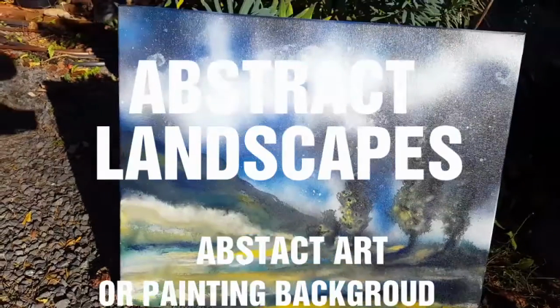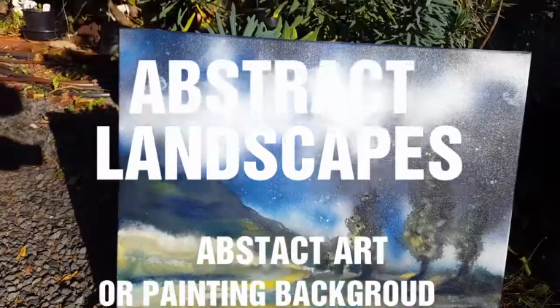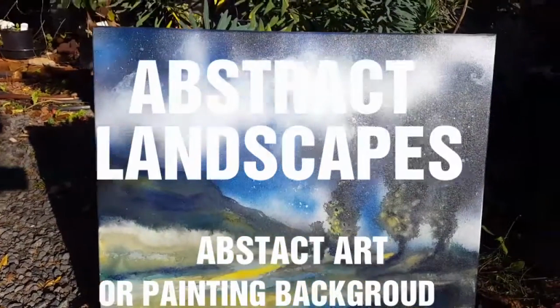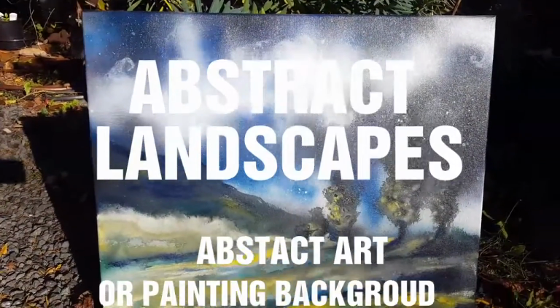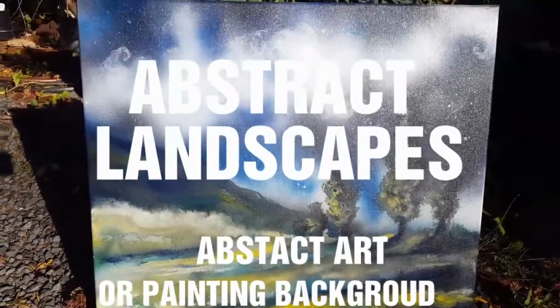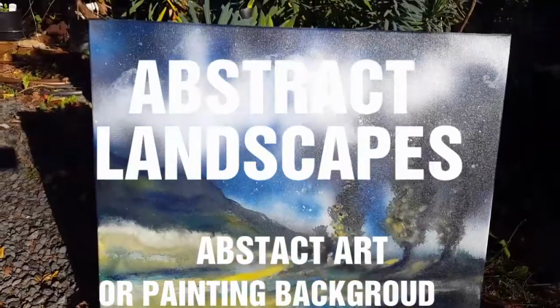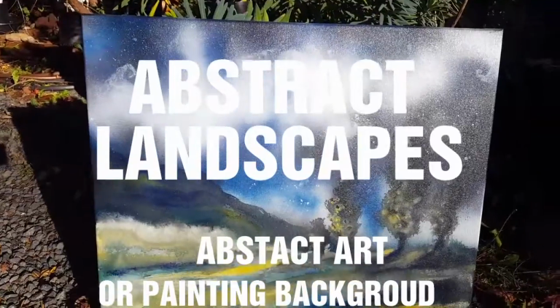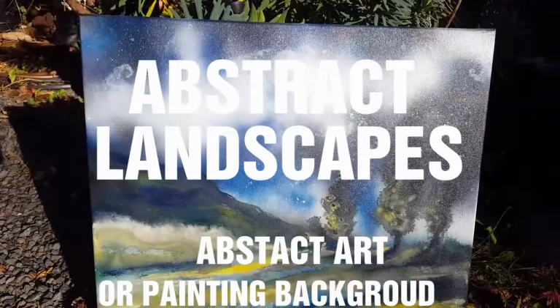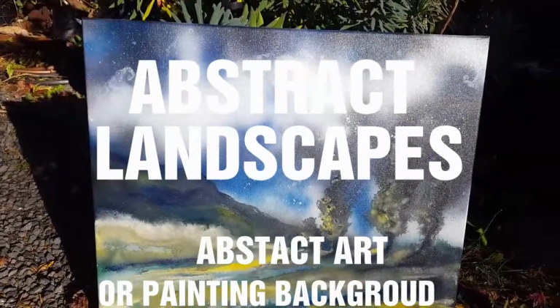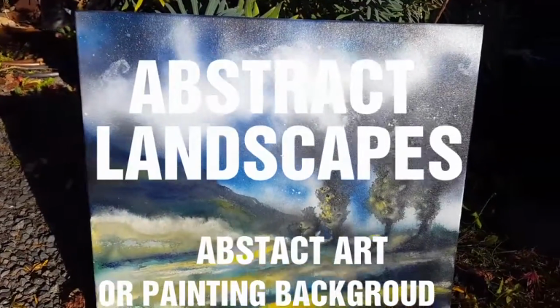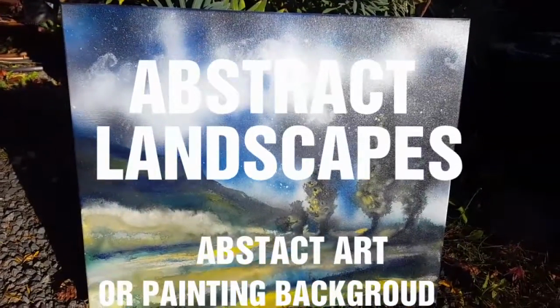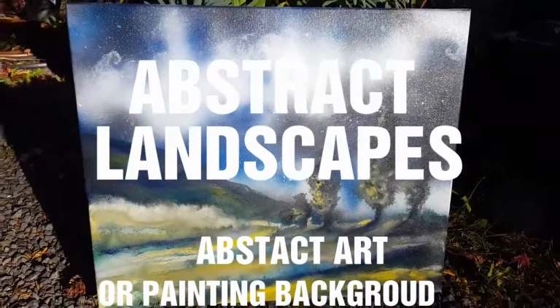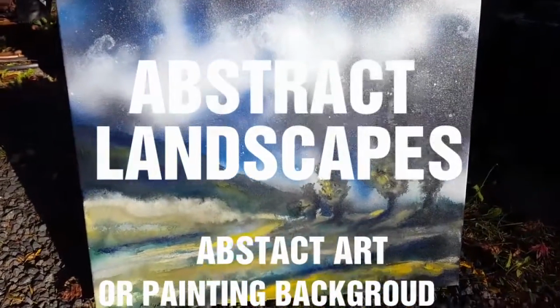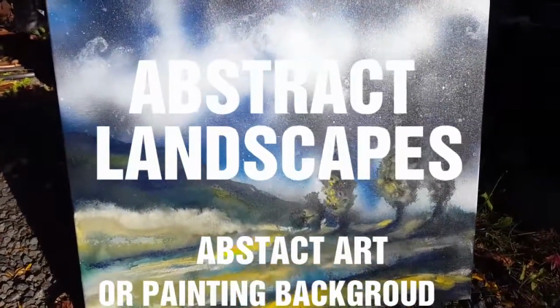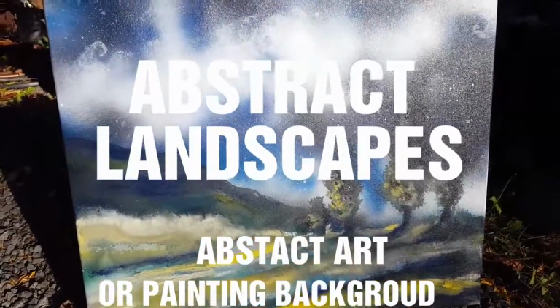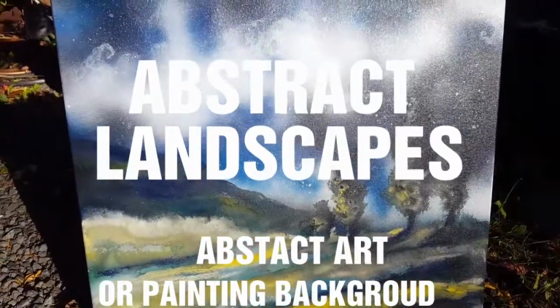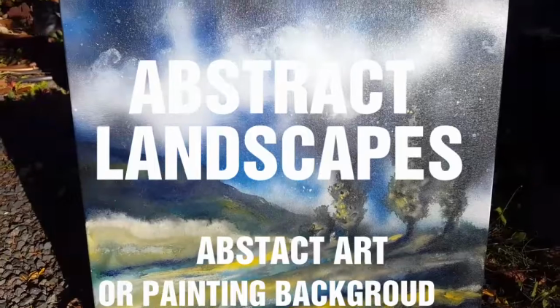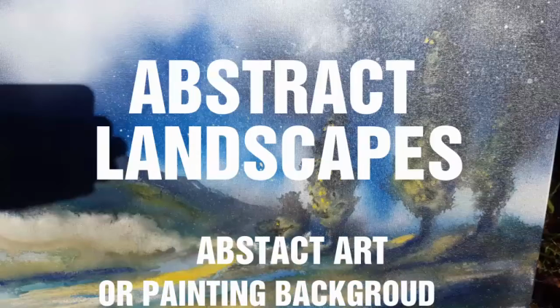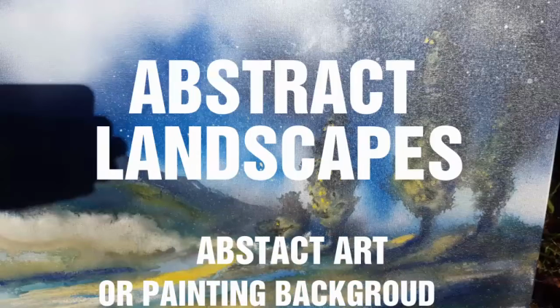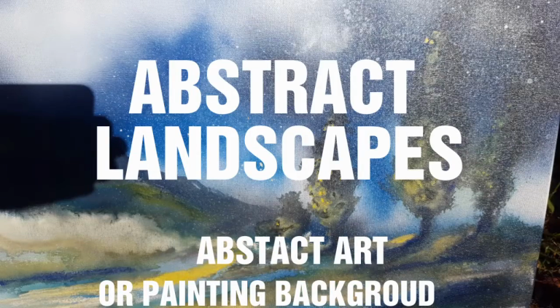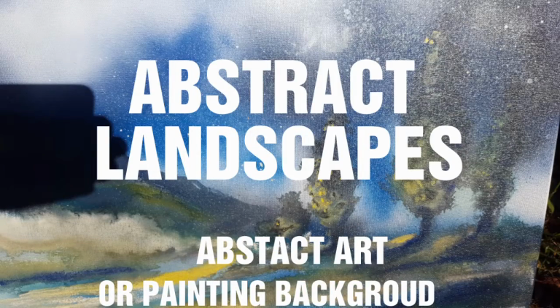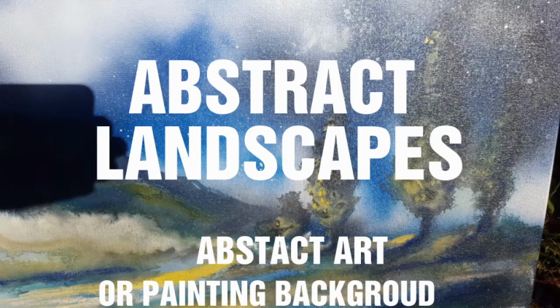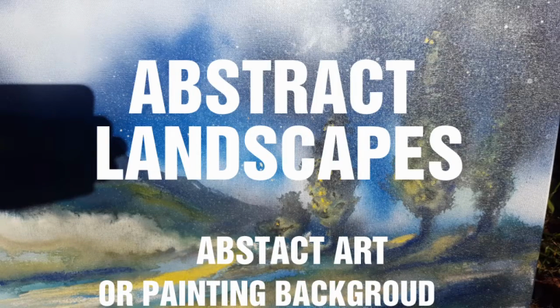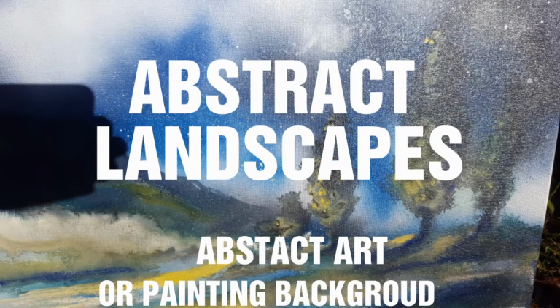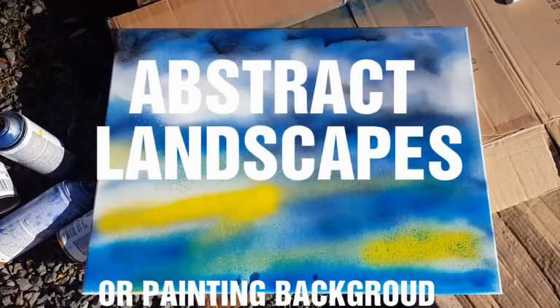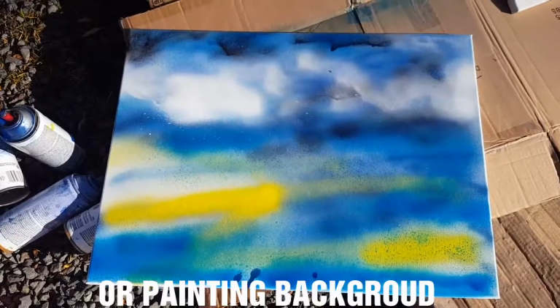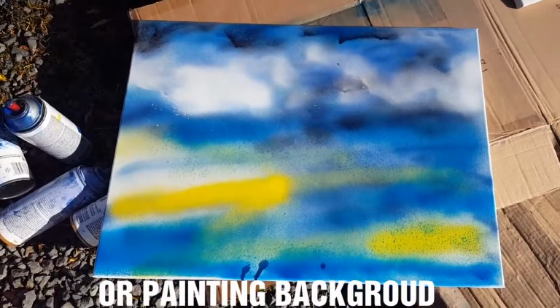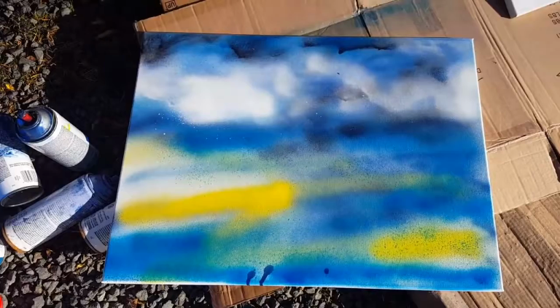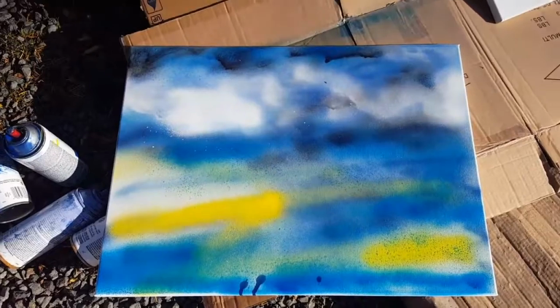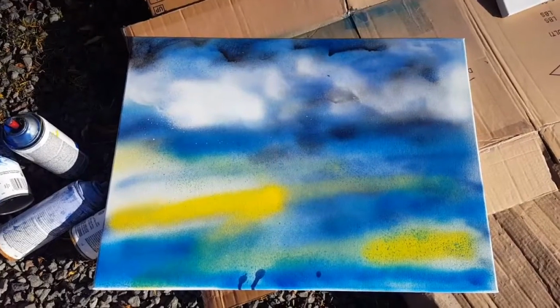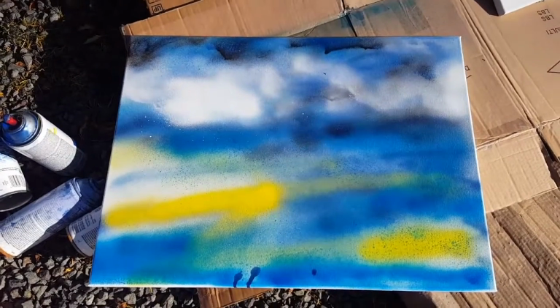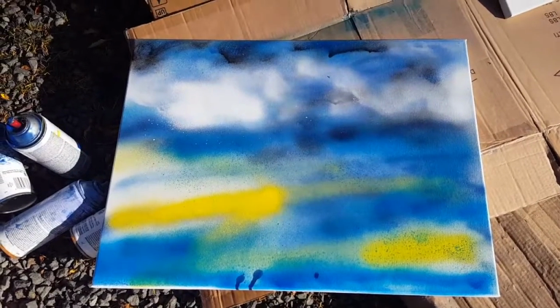Okay, I'm going to be working on one of these mood paintings. What I do first is a background with some spray paint. I've got a background with just the basic colors that I've sprayed.